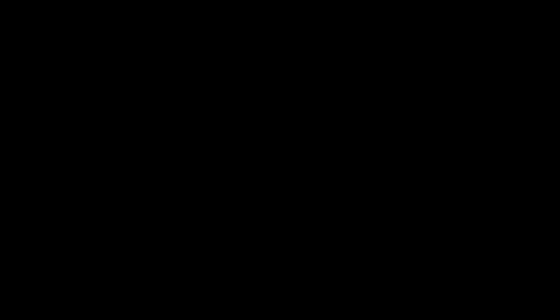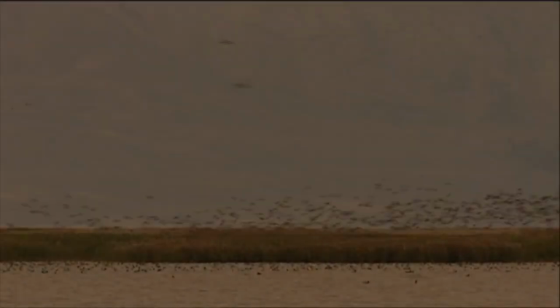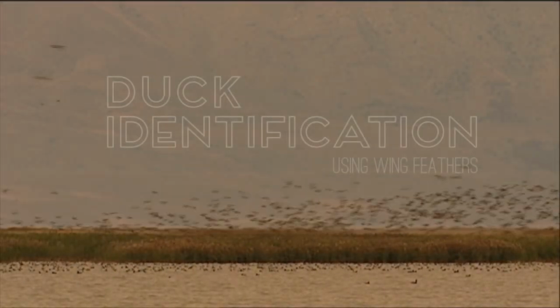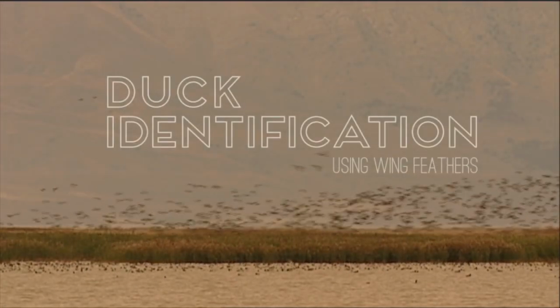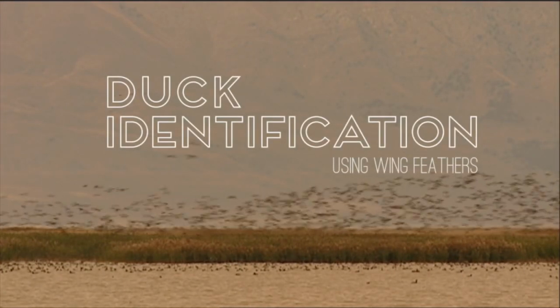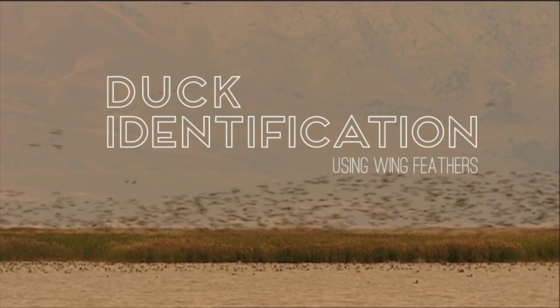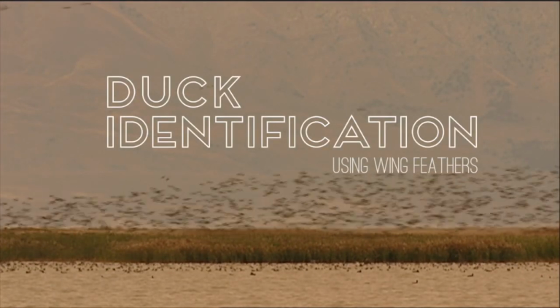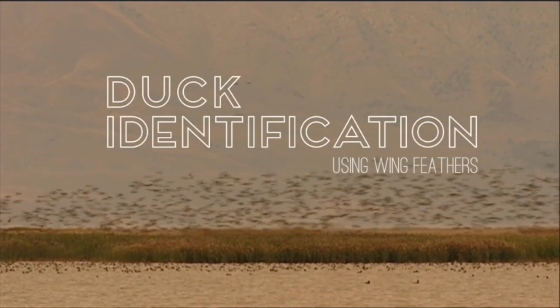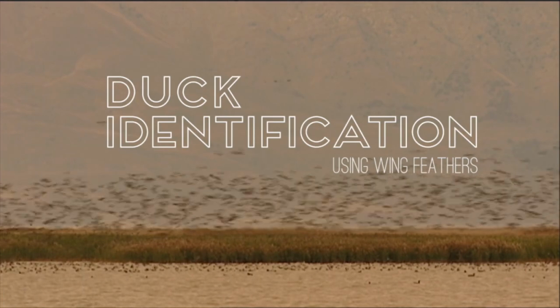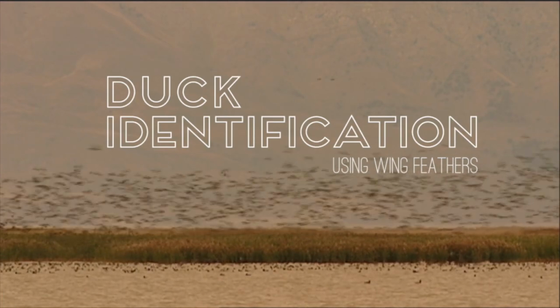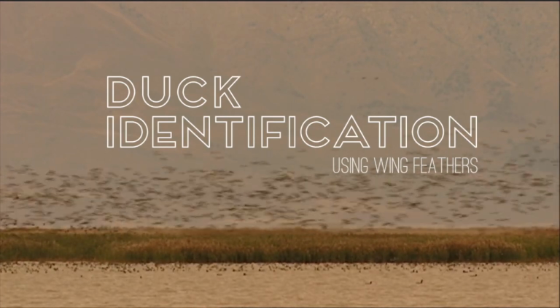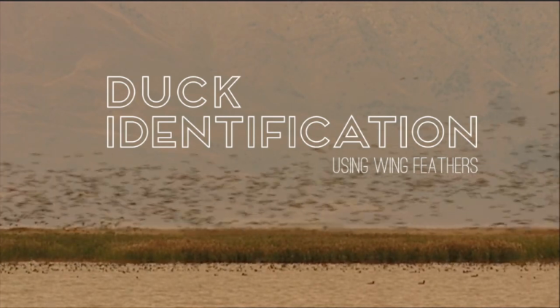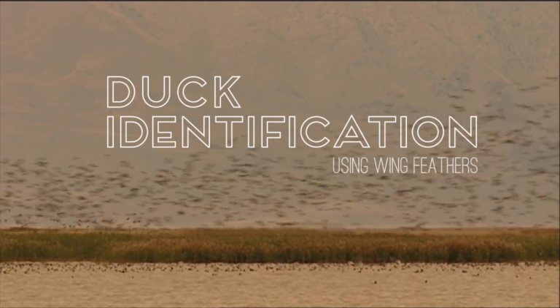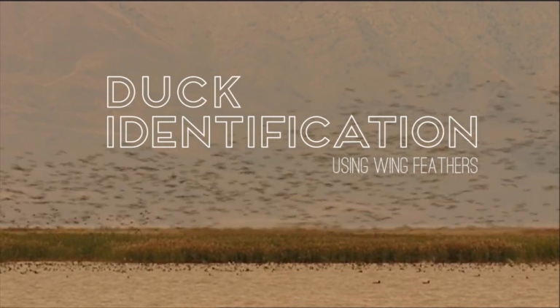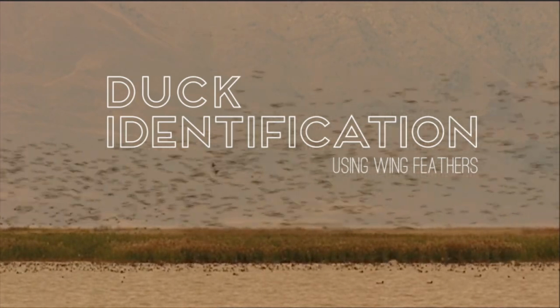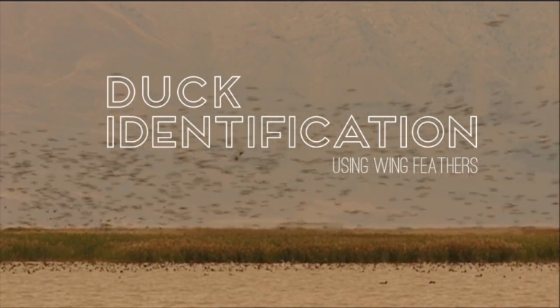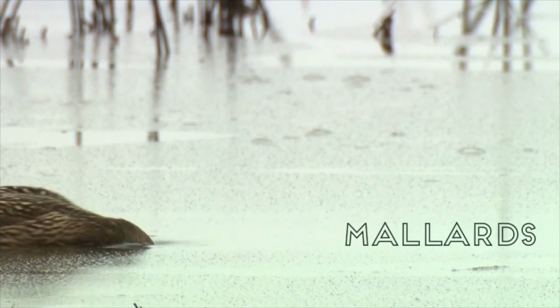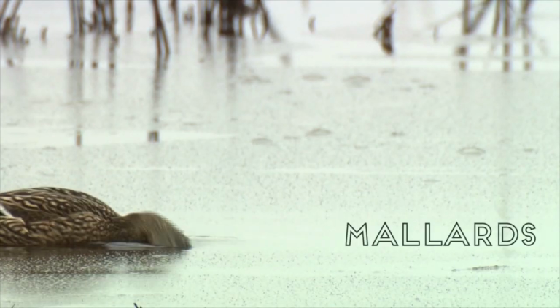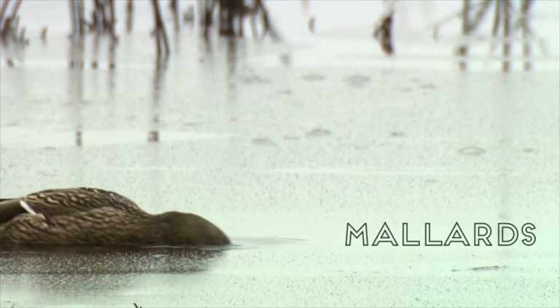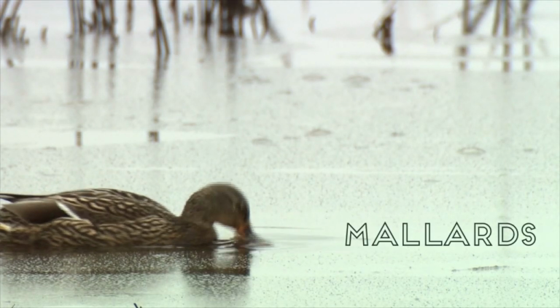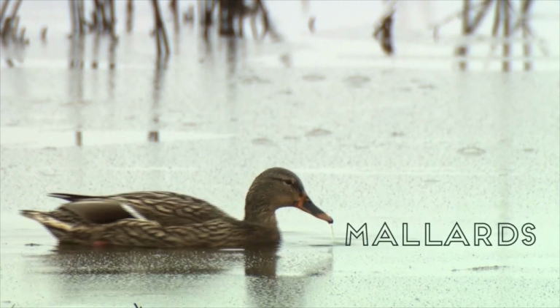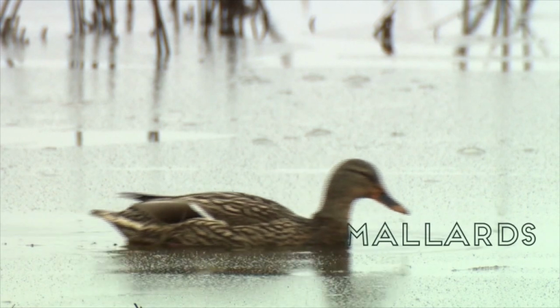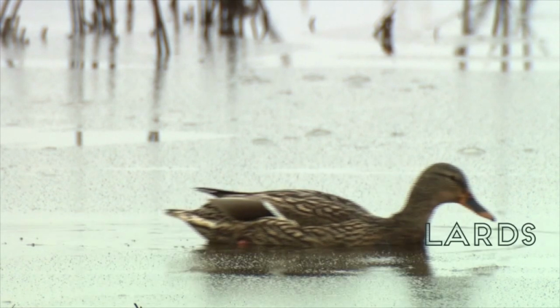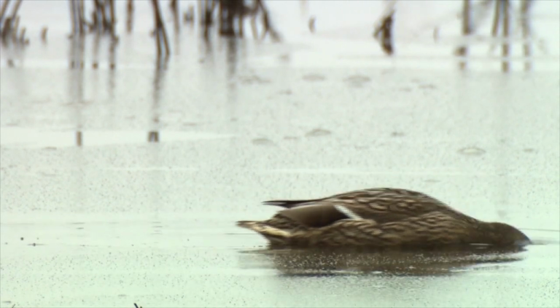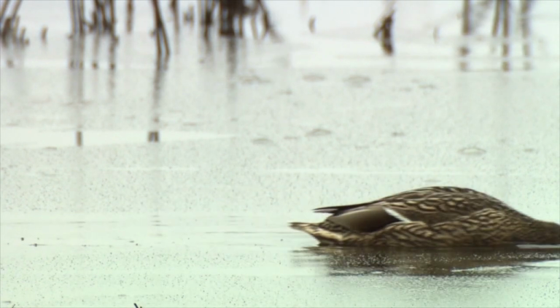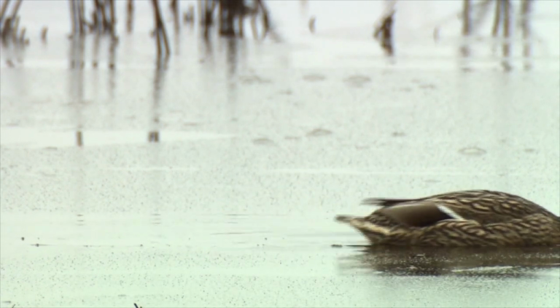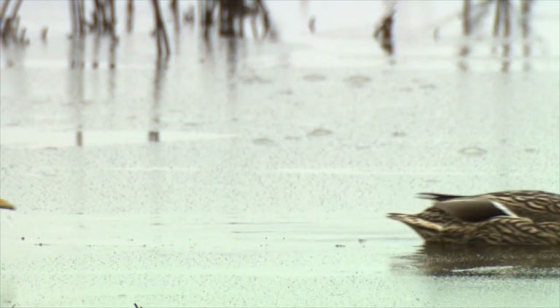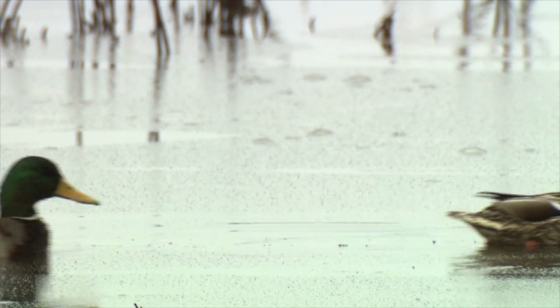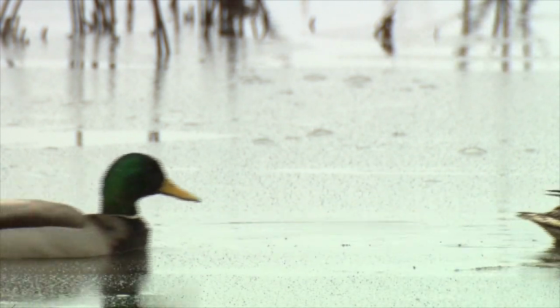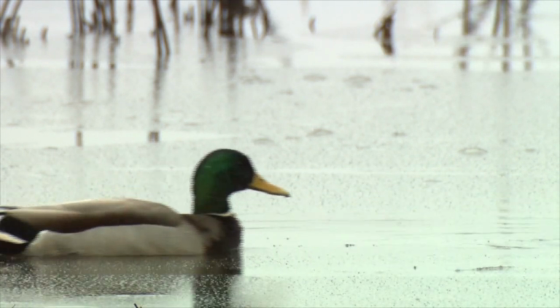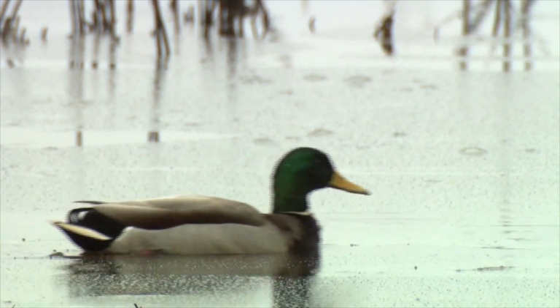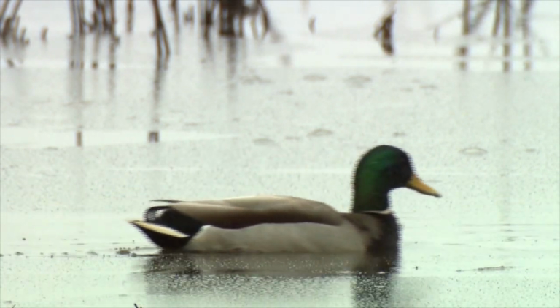Hi, I'm Paul Padding of the U.S. Fish and Wildlife Service. Welcome to our series on identifying ducks in the hand from their wings. In this video, we'll focus on mallards, which are the most commonly harvested duck in the United States.